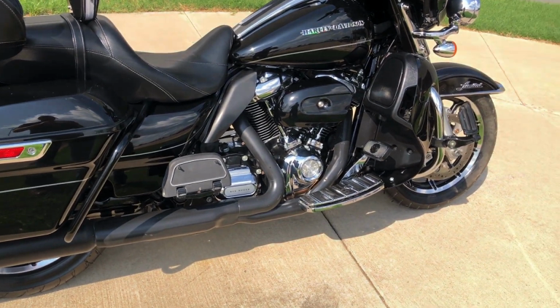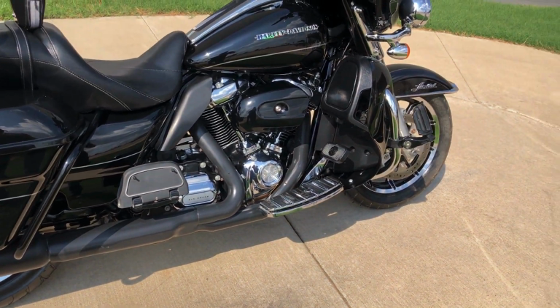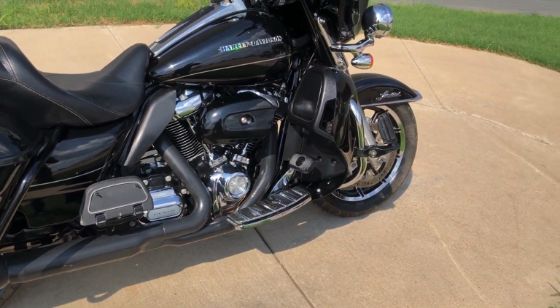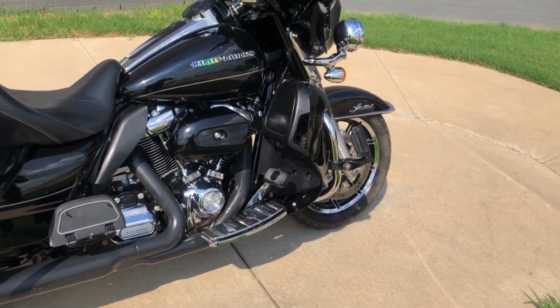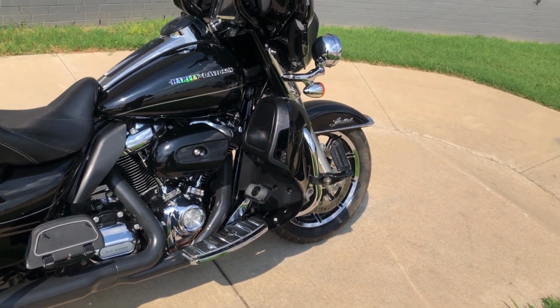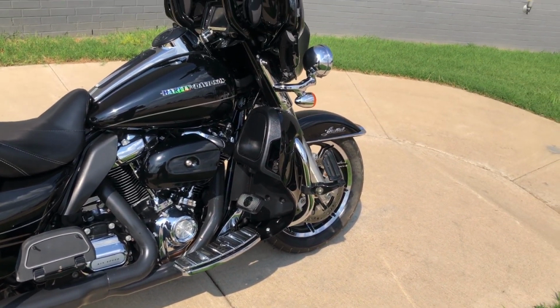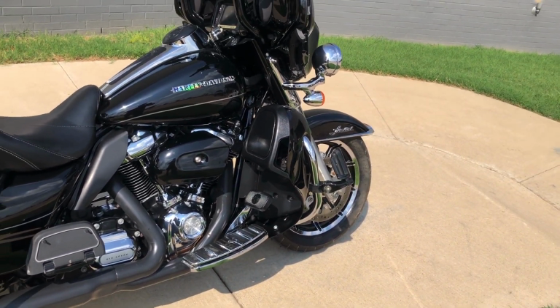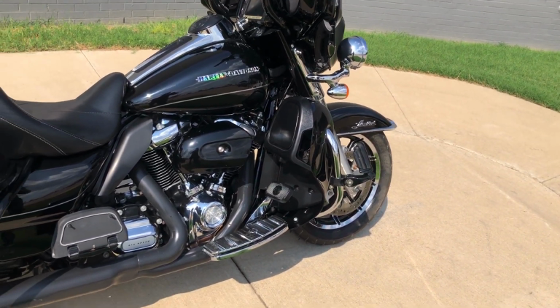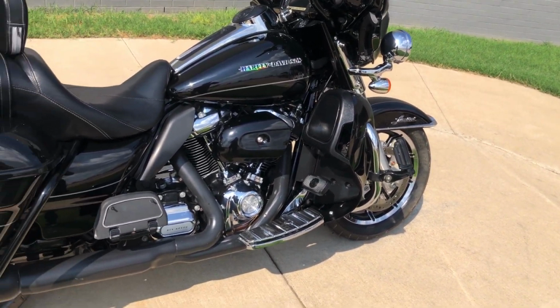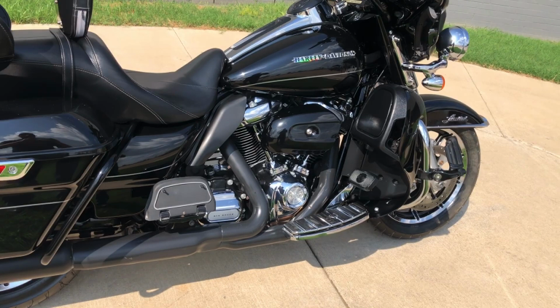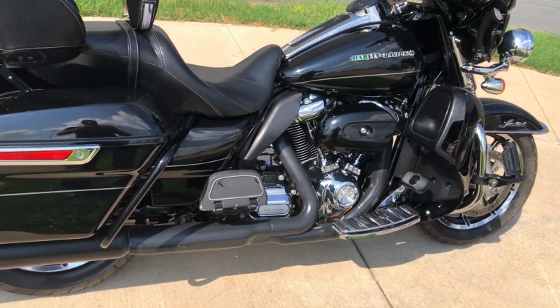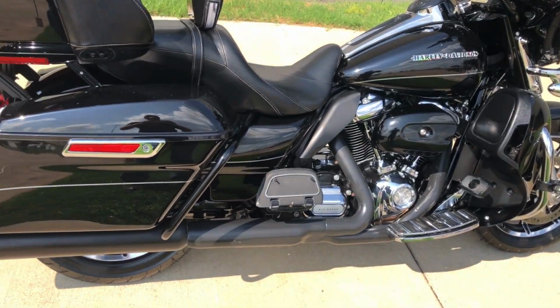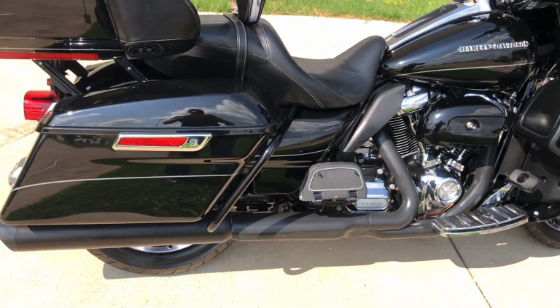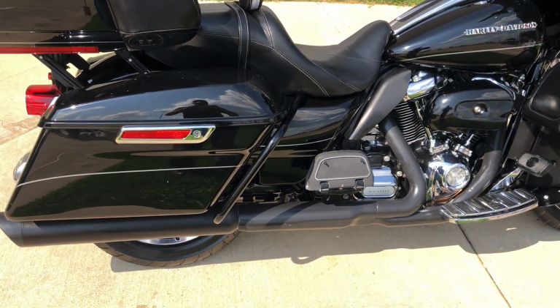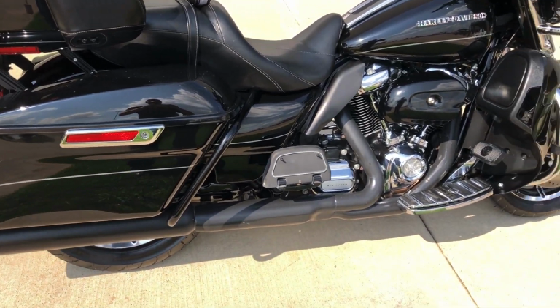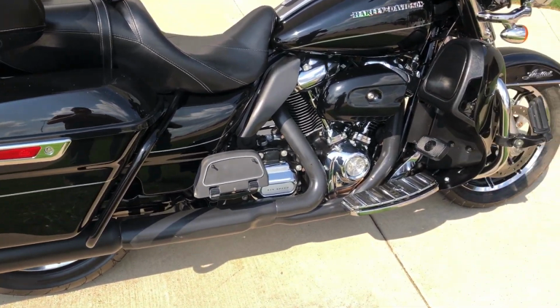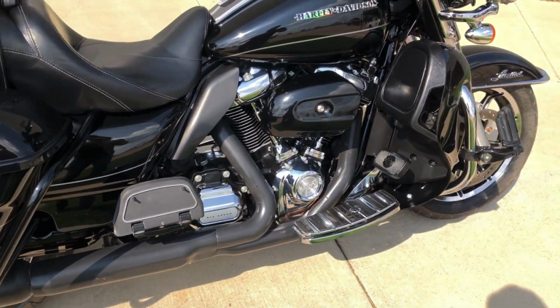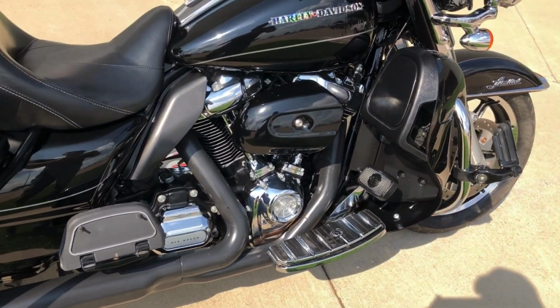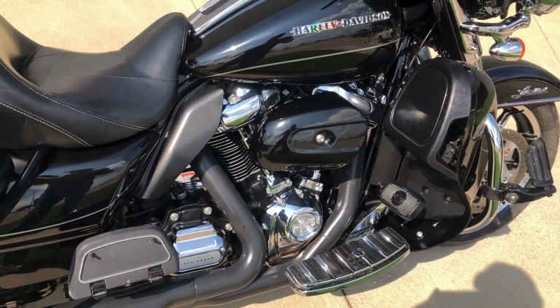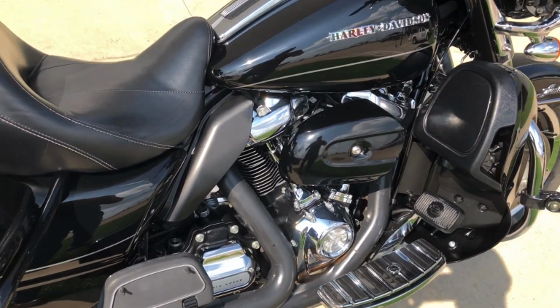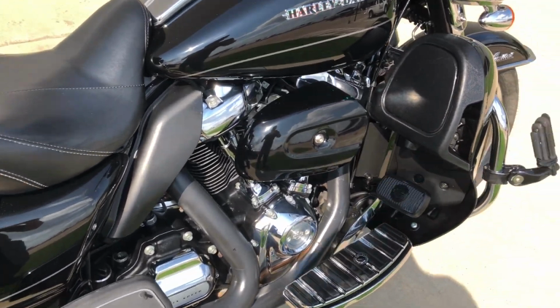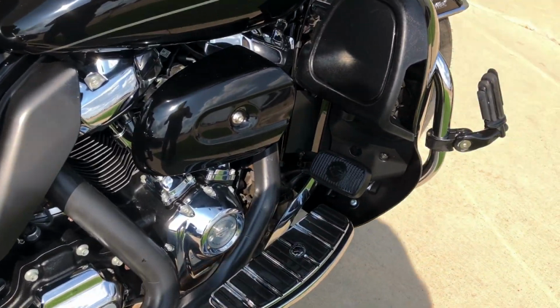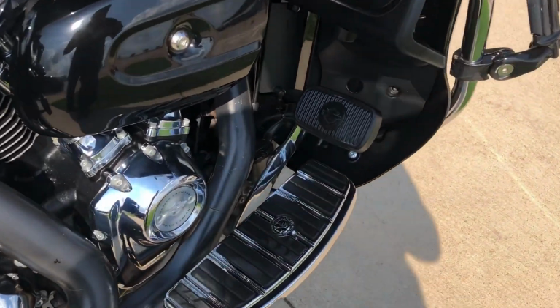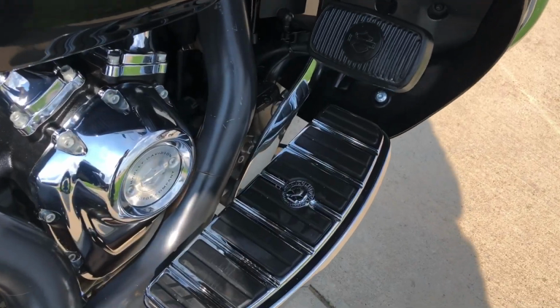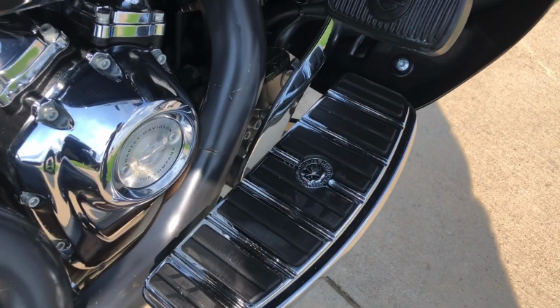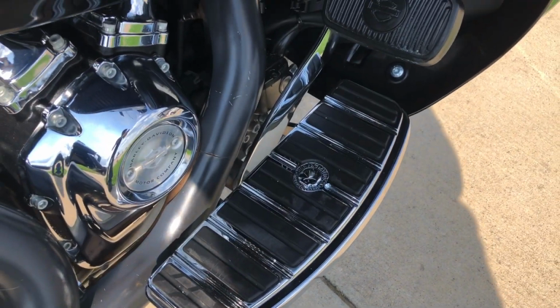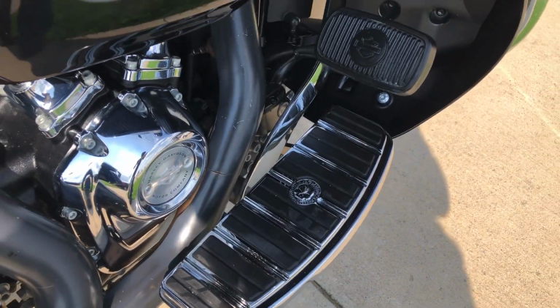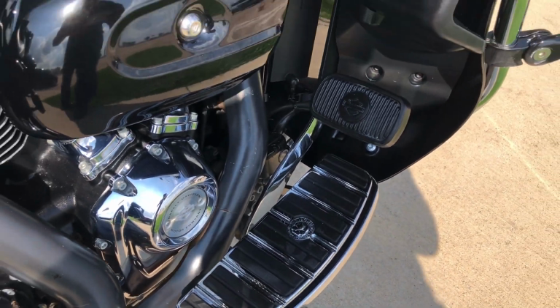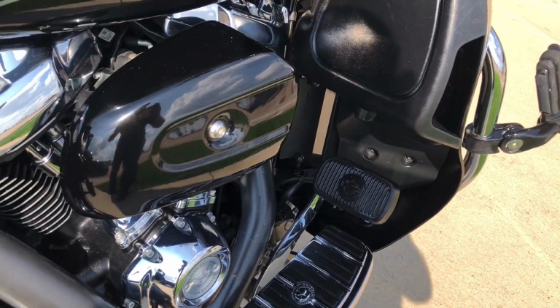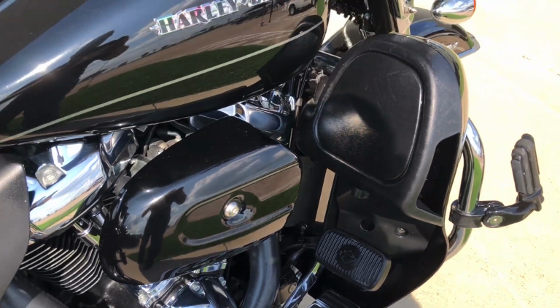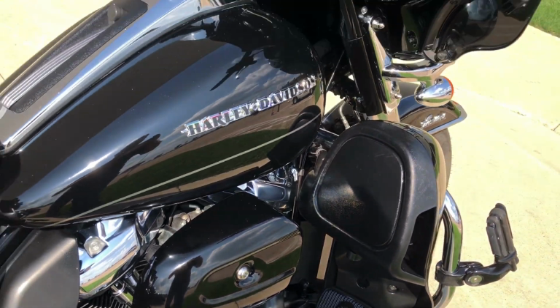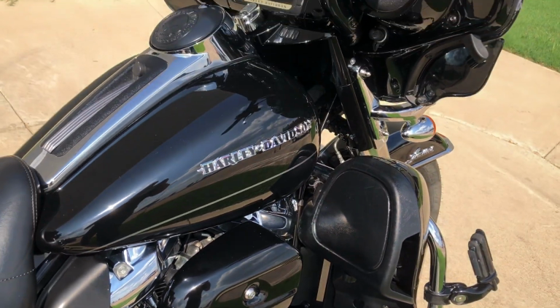Floorboards for the rider and the passenger. Got the engine guard with the highway pegs installed. Saddlebag guards. Got the heat shields. We've got quite a bit of Willie G accessories throughout the bike.